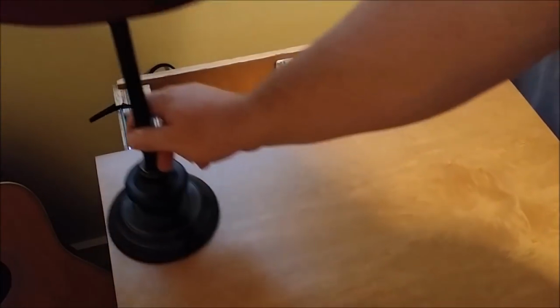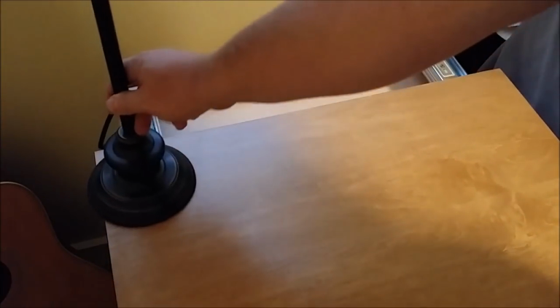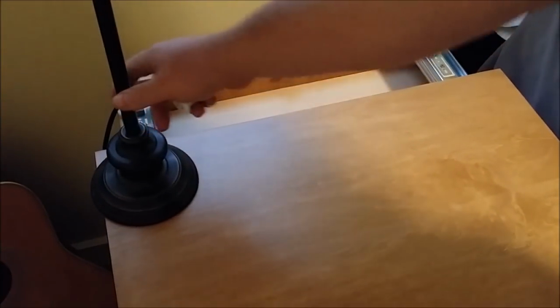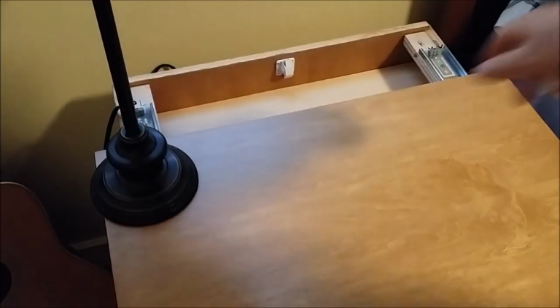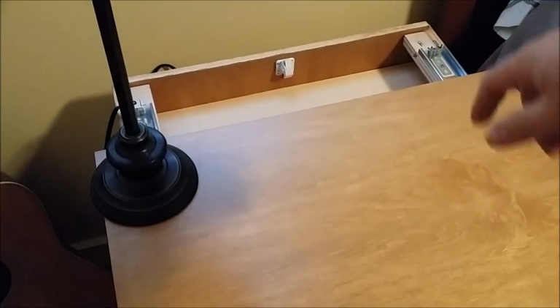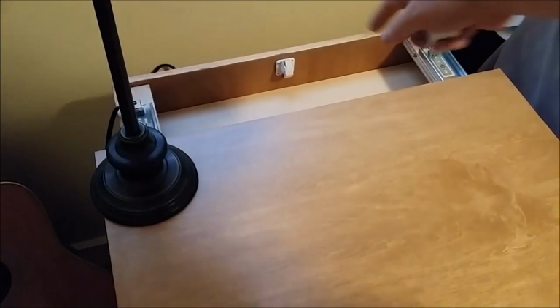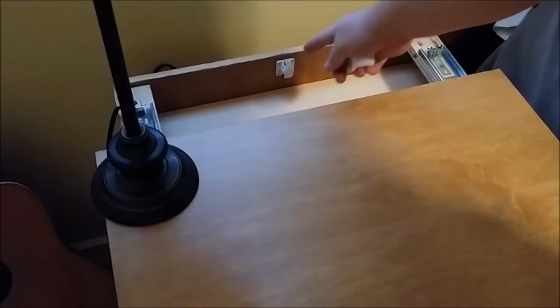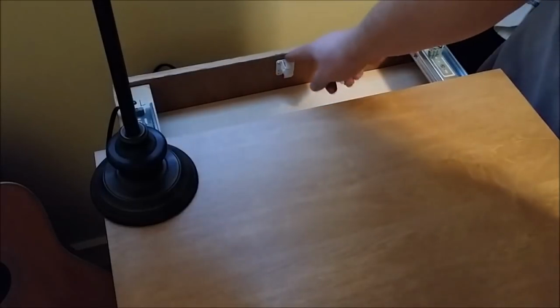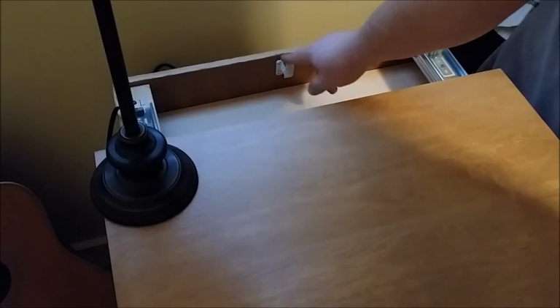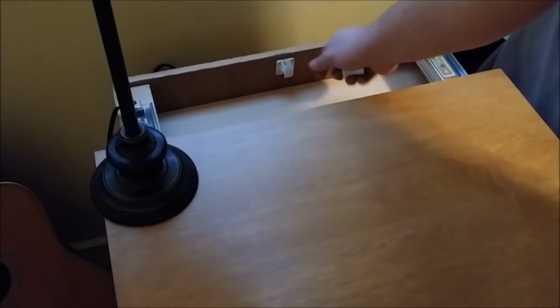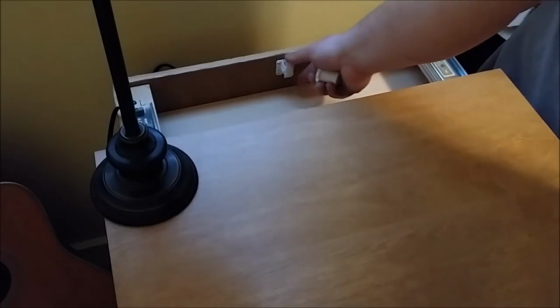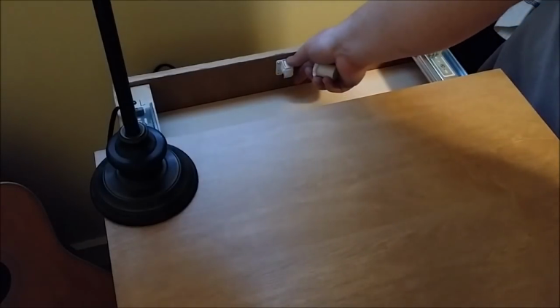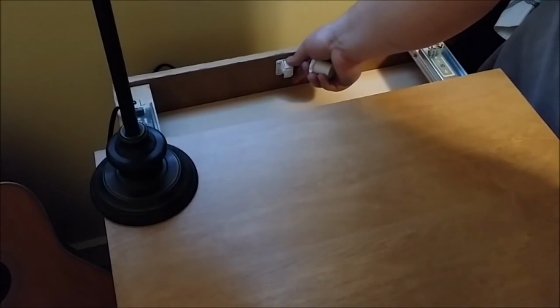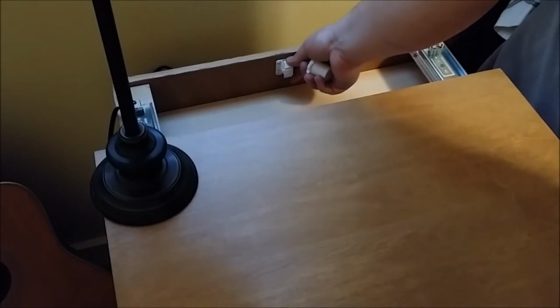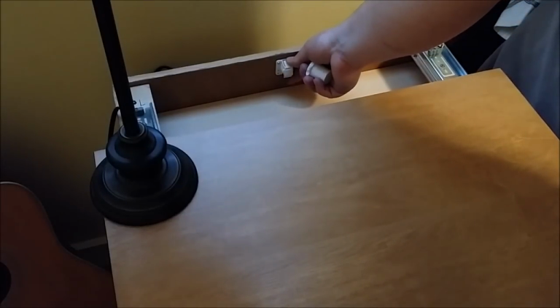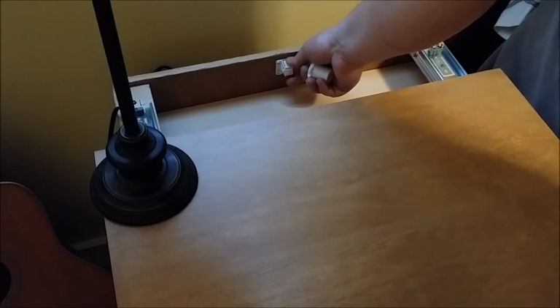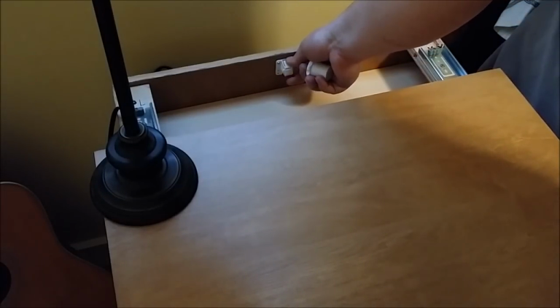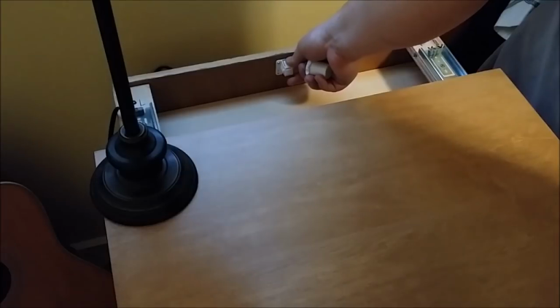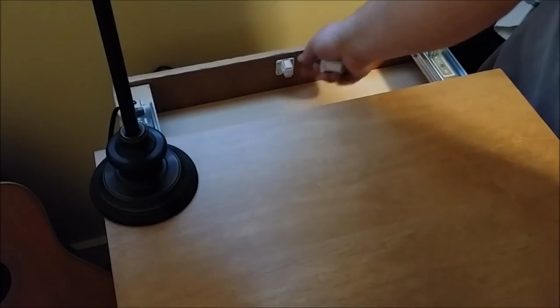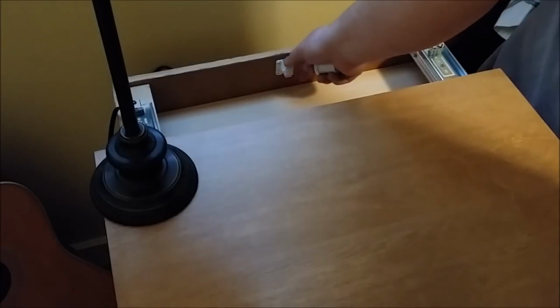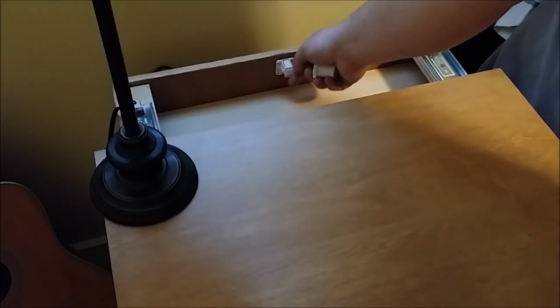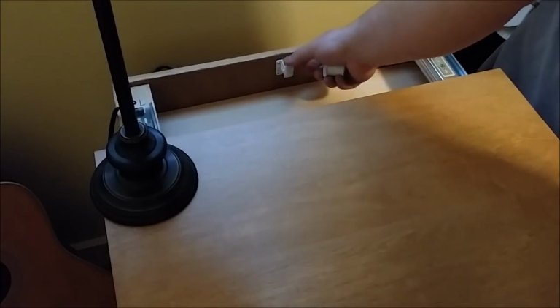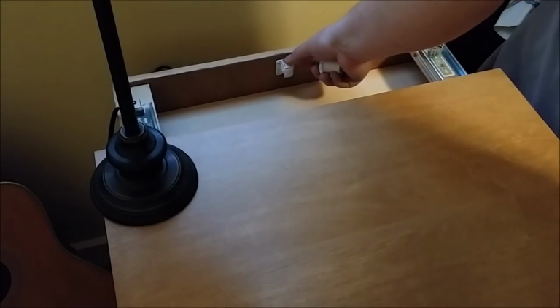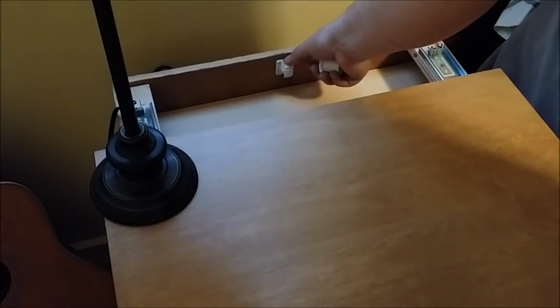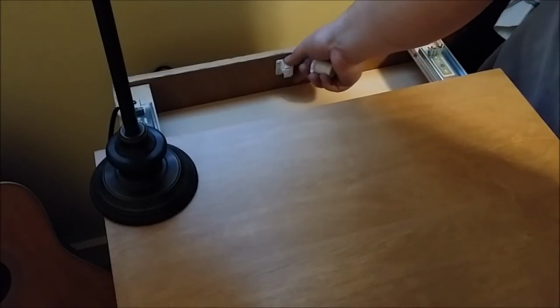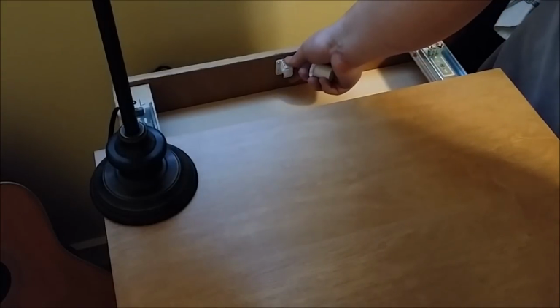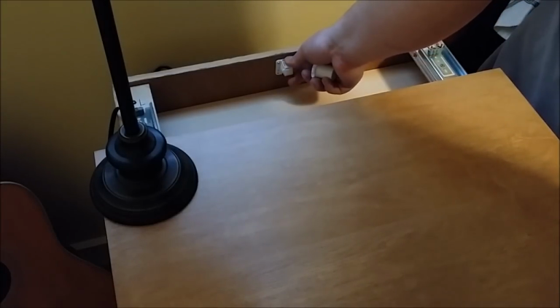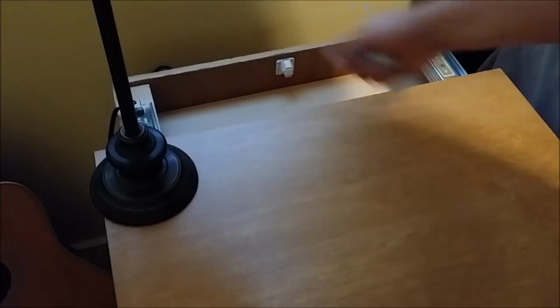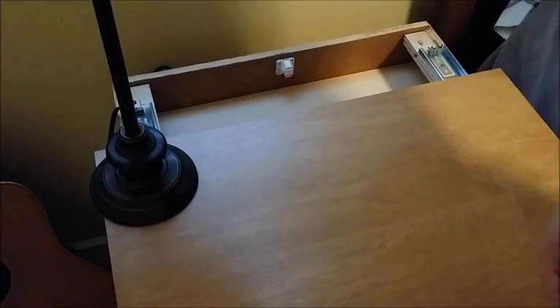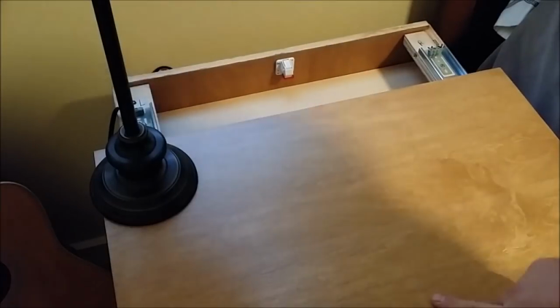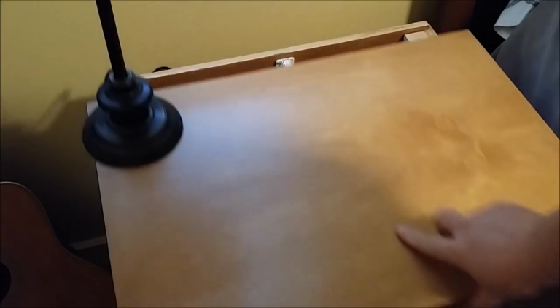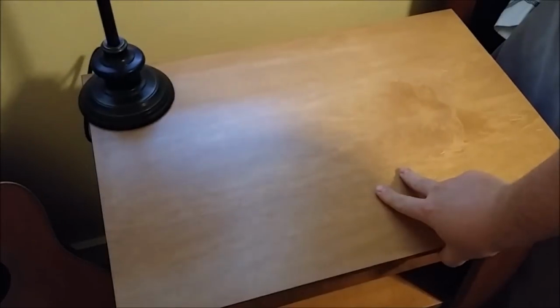This white toggle right here can be disengaged if you'd like to have quicker access. Simply depress the catch, flip the red bar up, and now the lock will not engage.